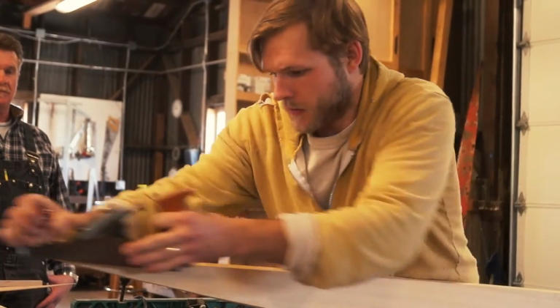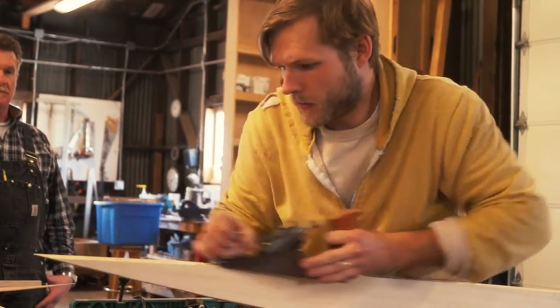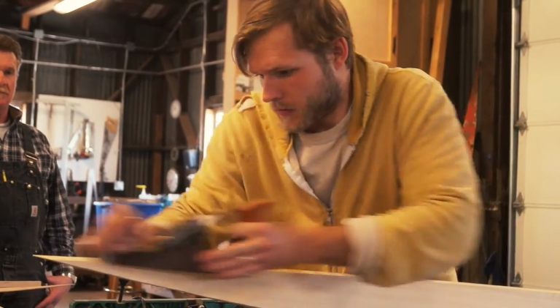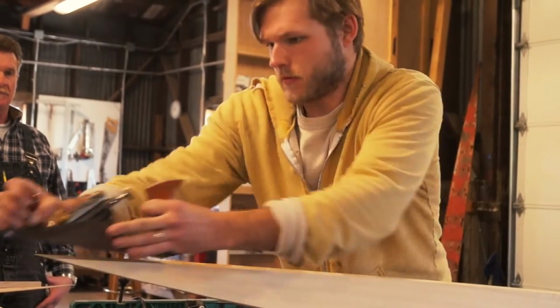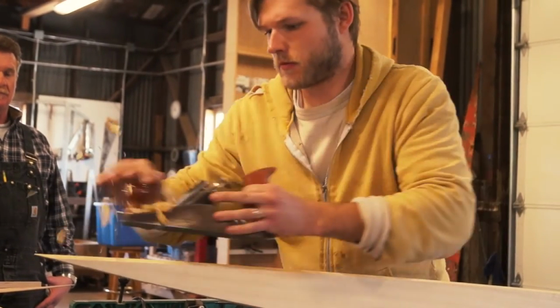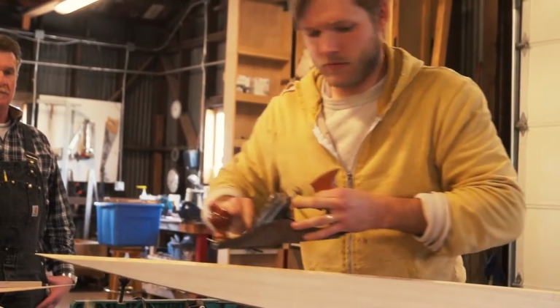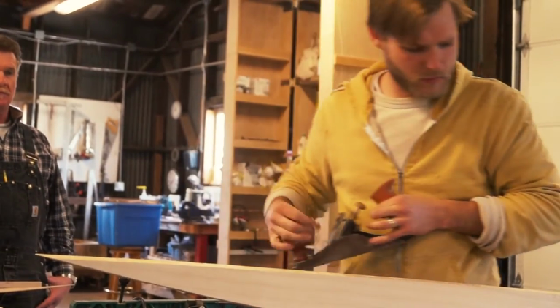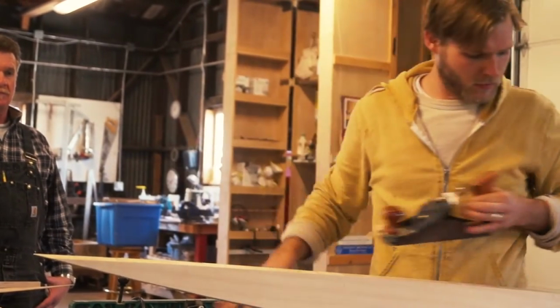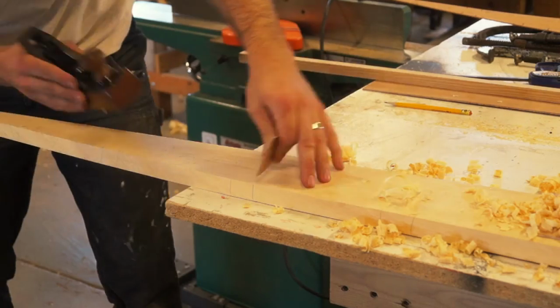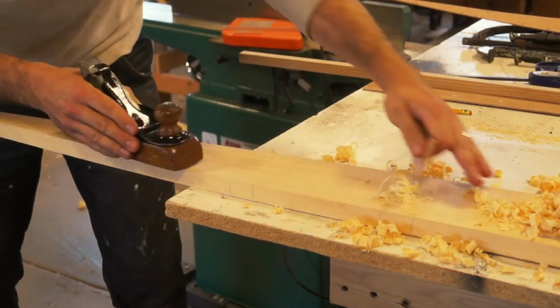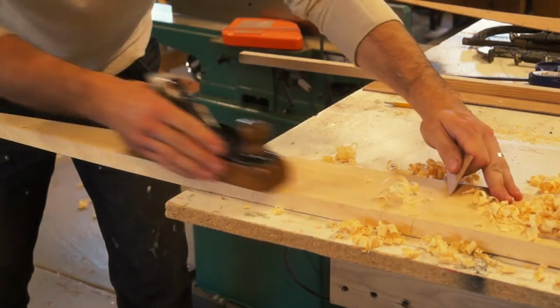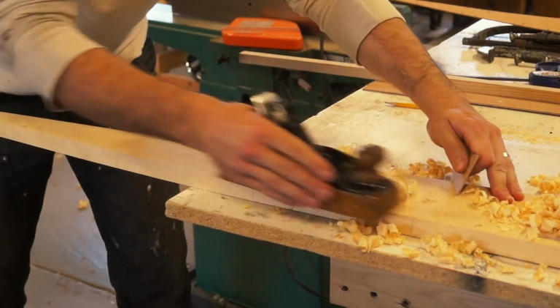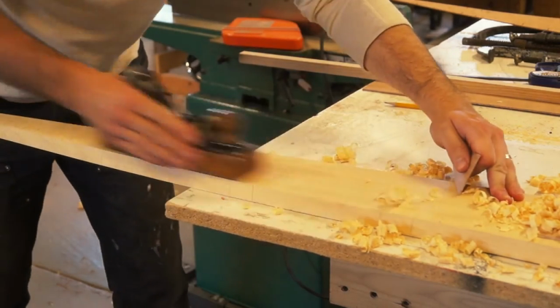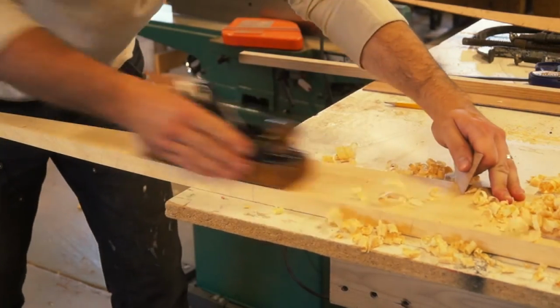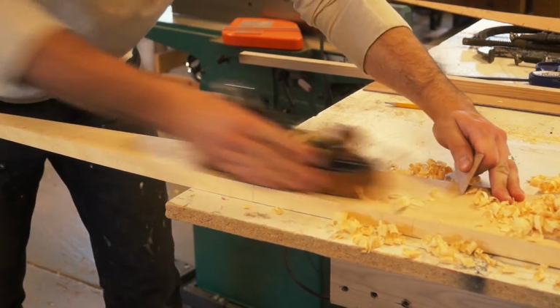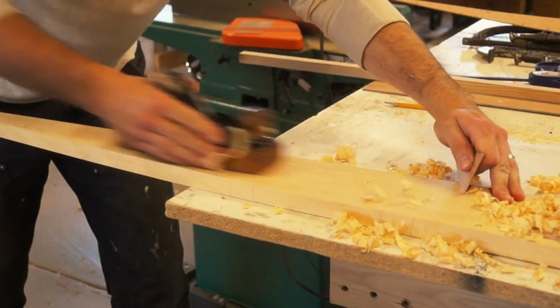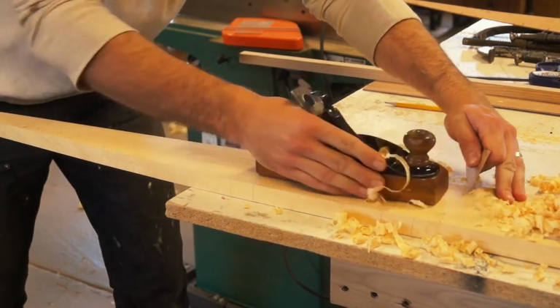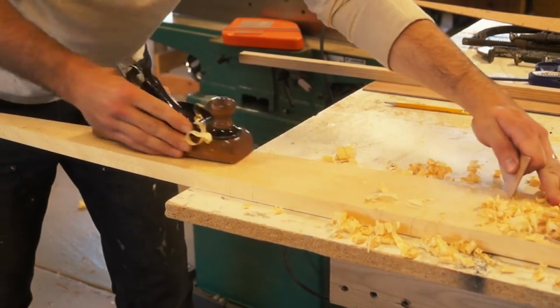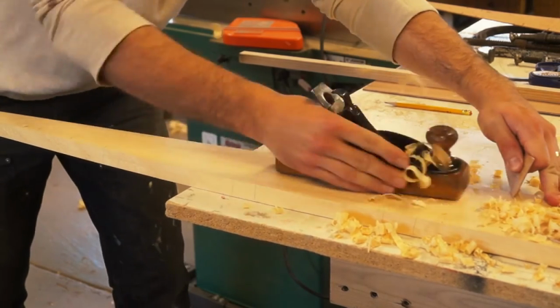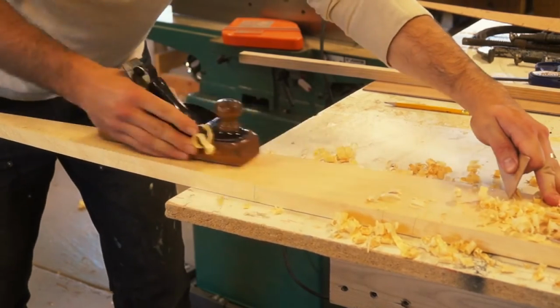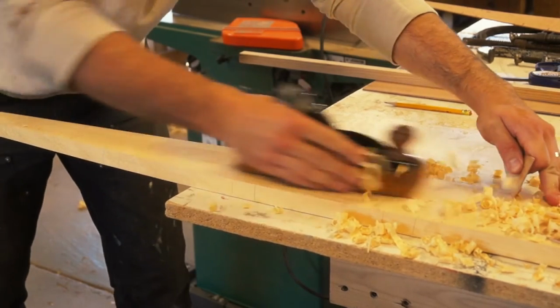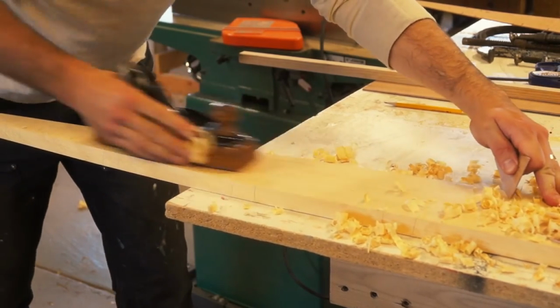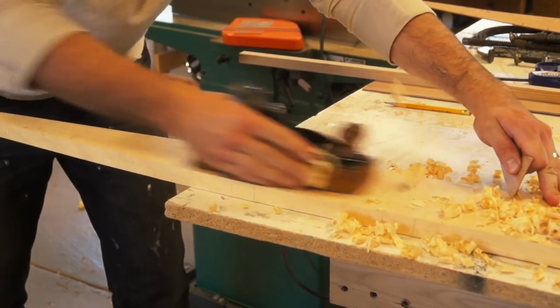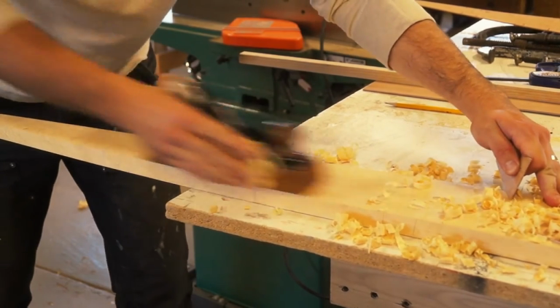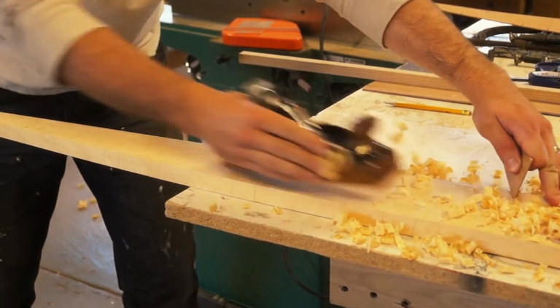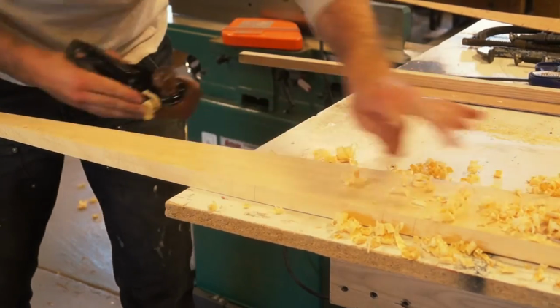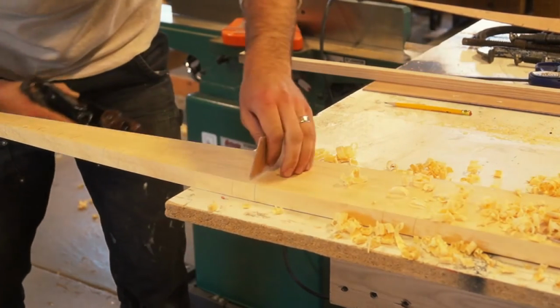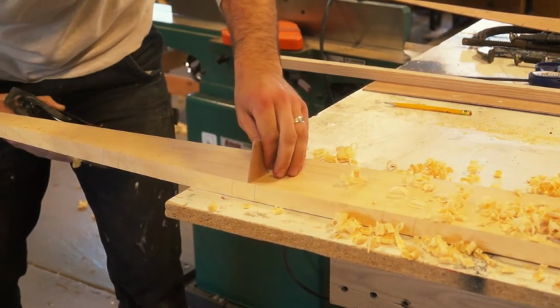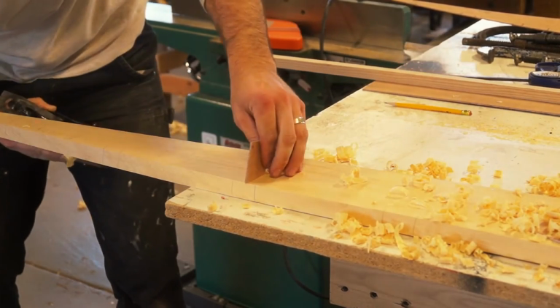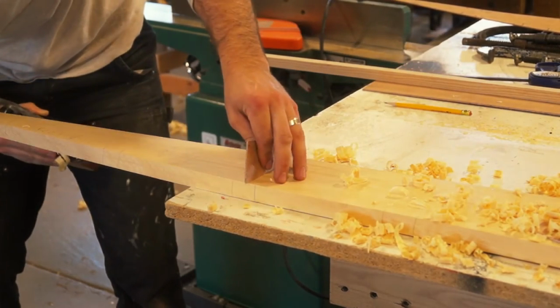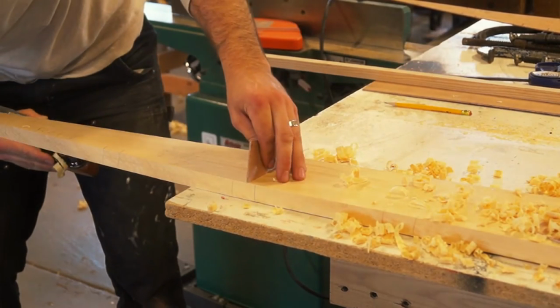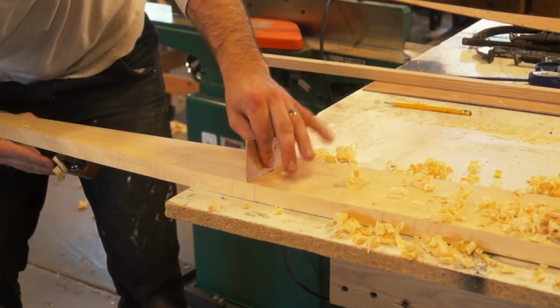The next step is to carve out the inside of the plank so it'll fit against the curved hull. Using the patterns made earlier, we use a backing out plane on the inboard side.